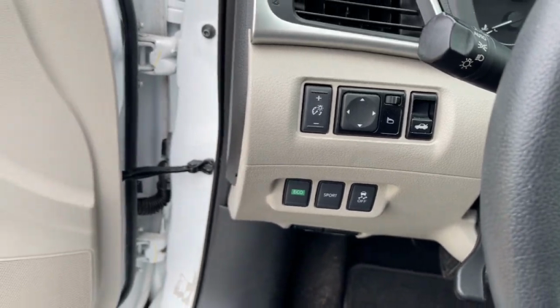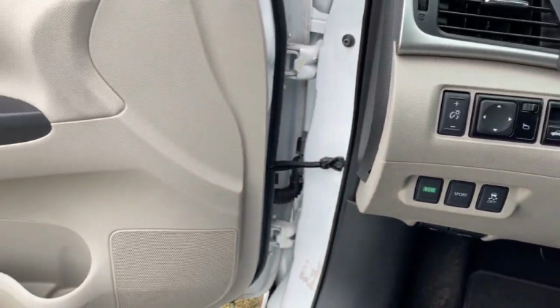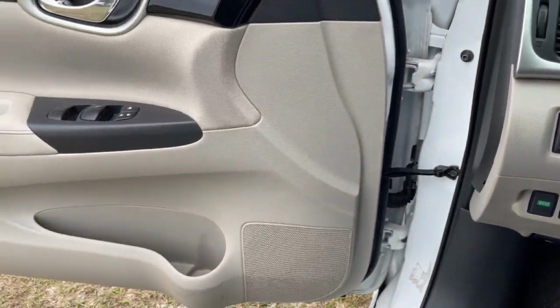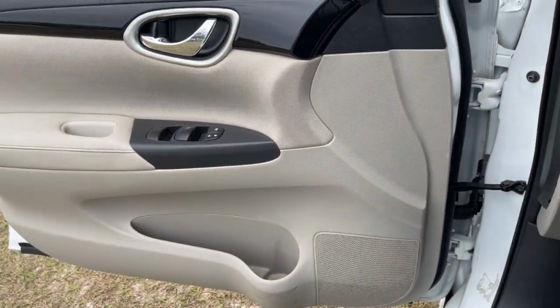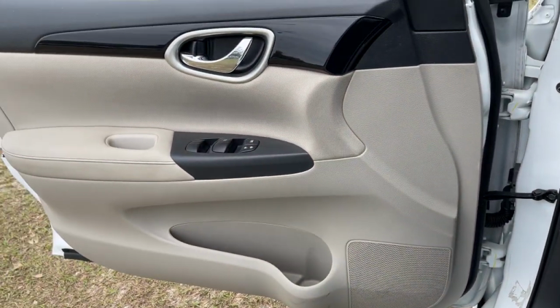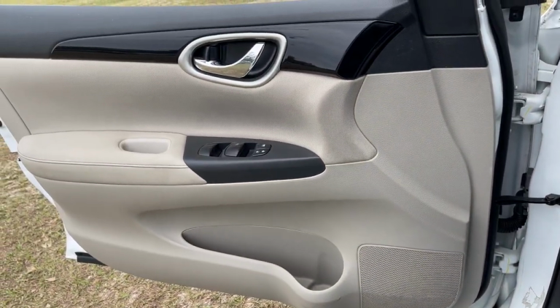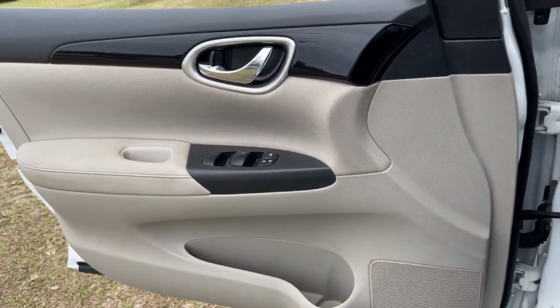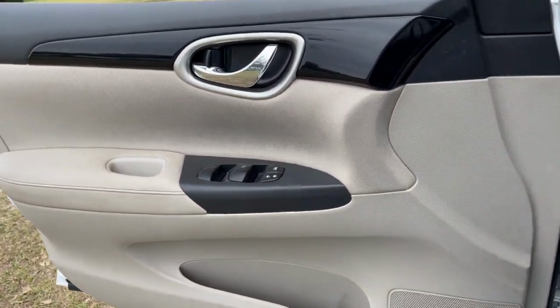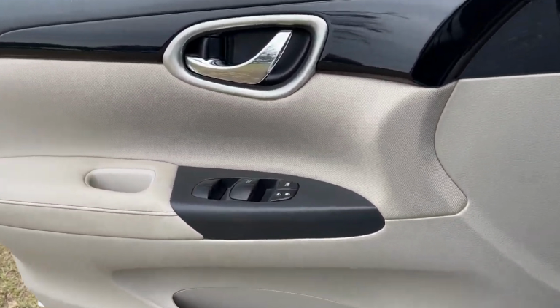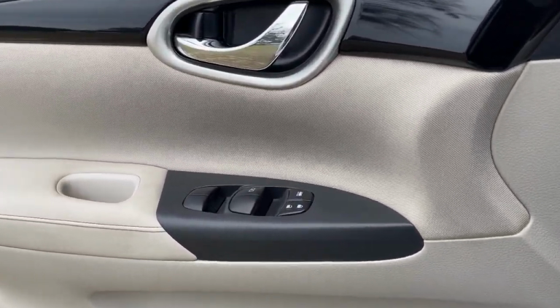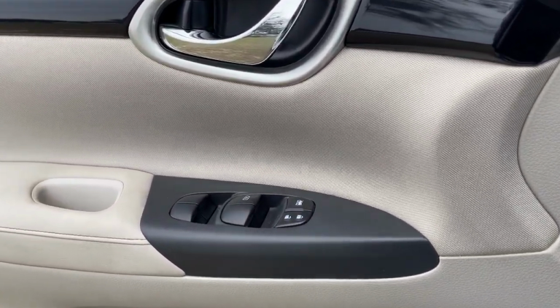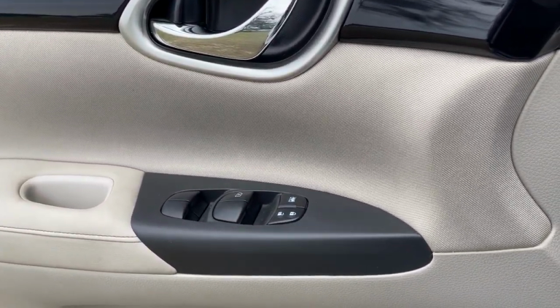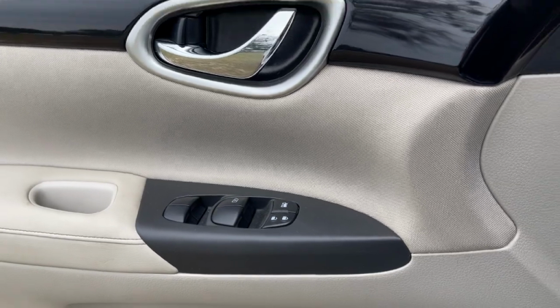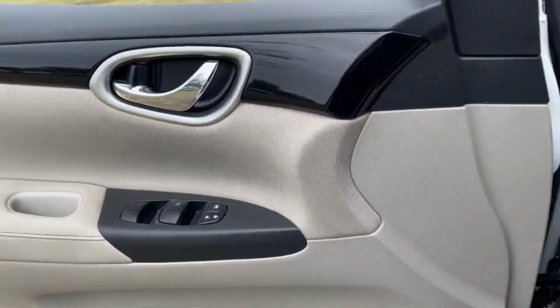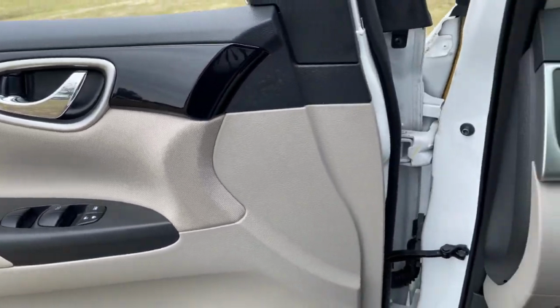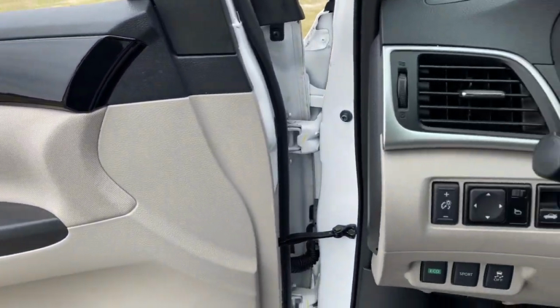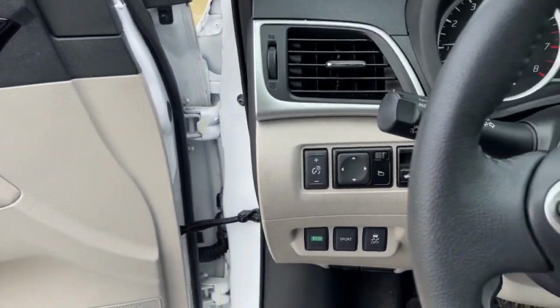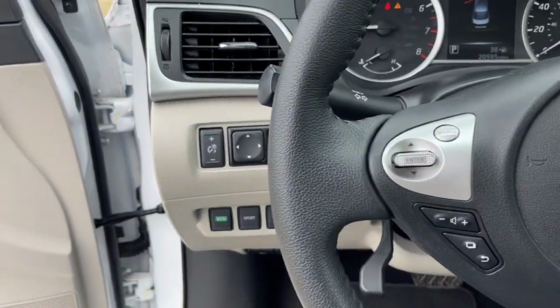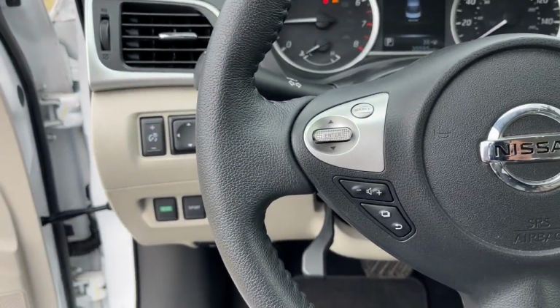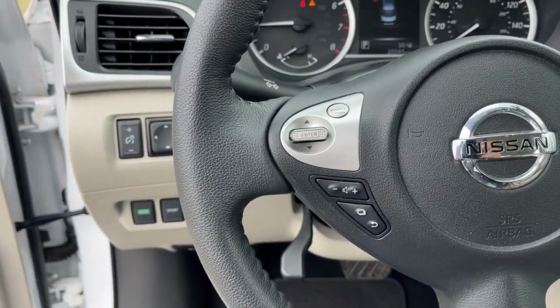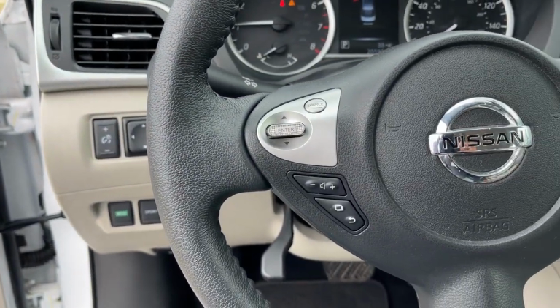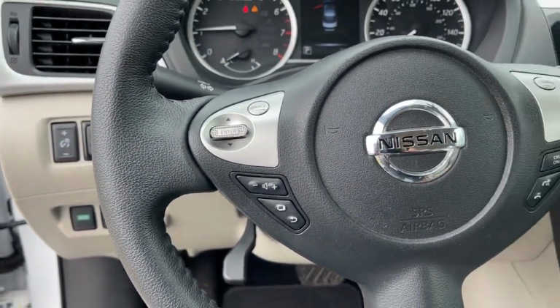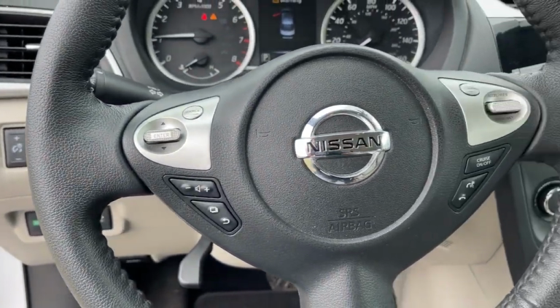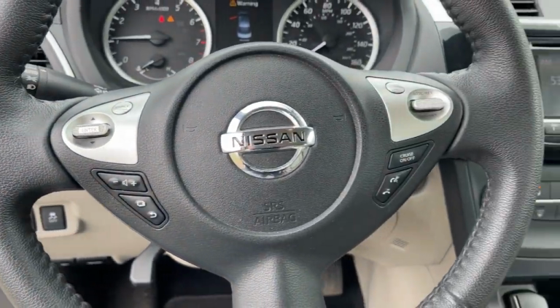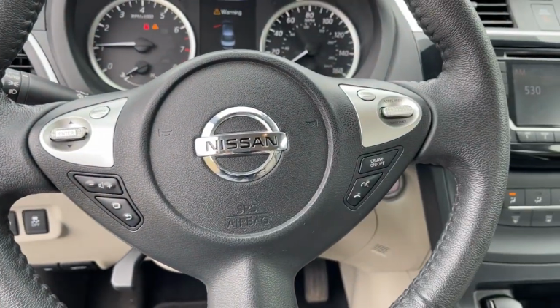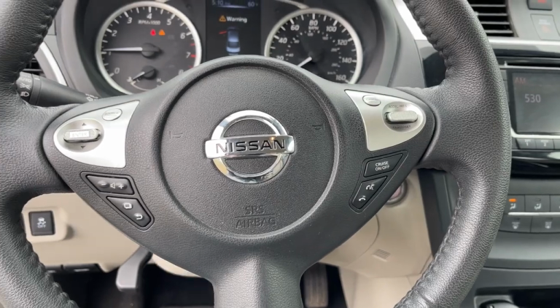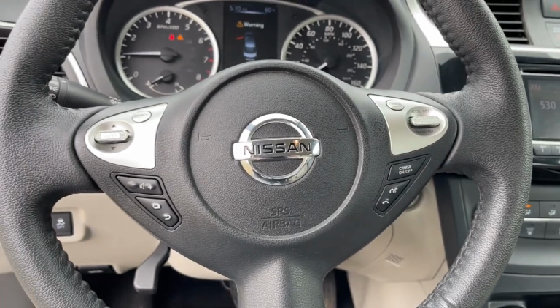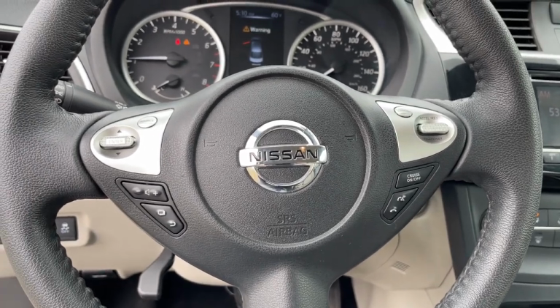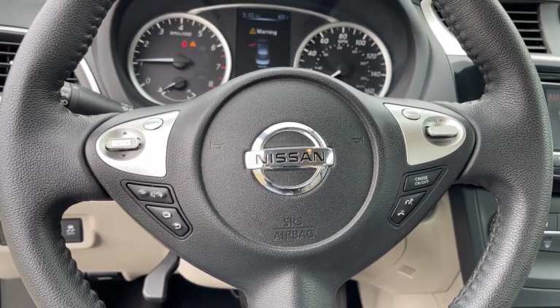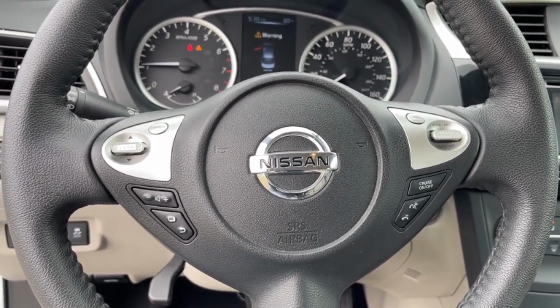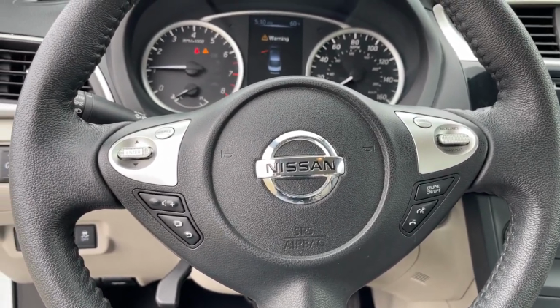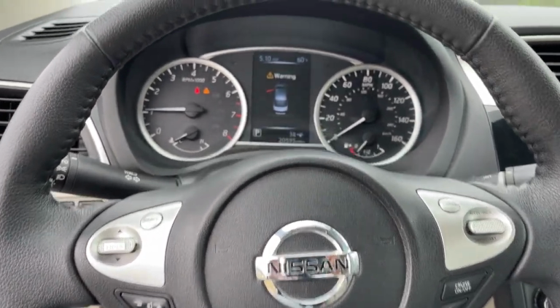Keyless entry, Bluetooth, electronic stability control, trip computer, steering wheel controls, power windows, bucket seats, cruise control, CD player, wheel covers.